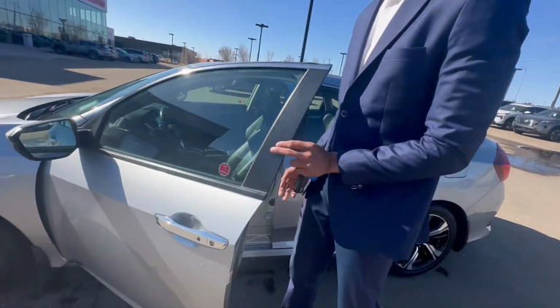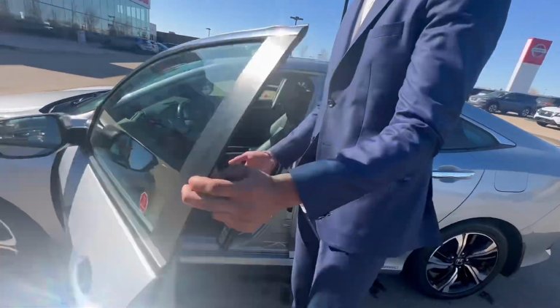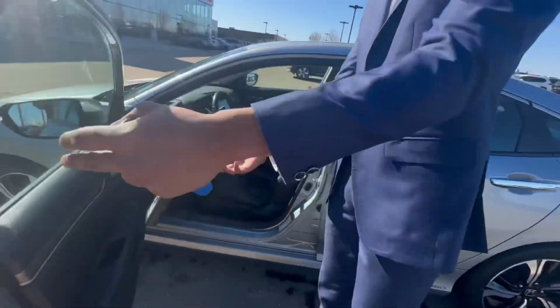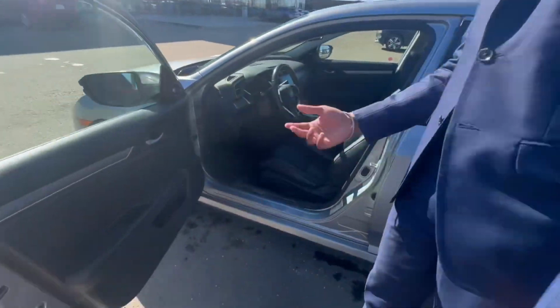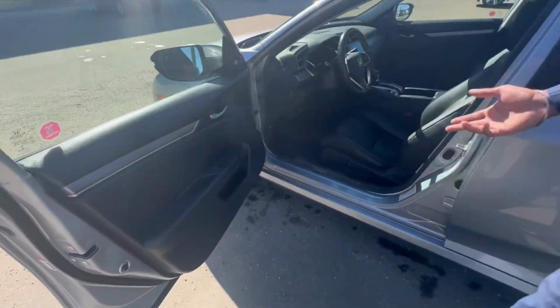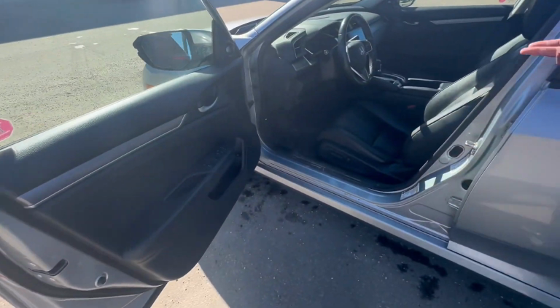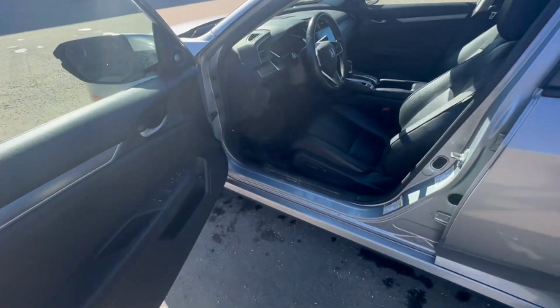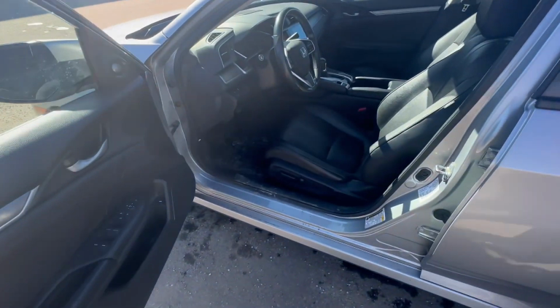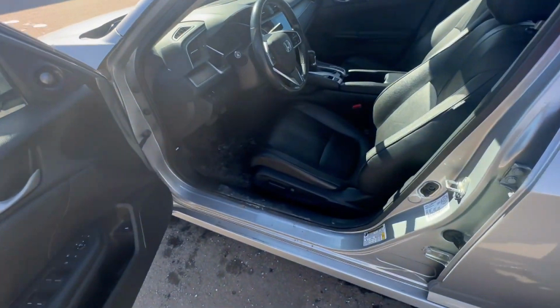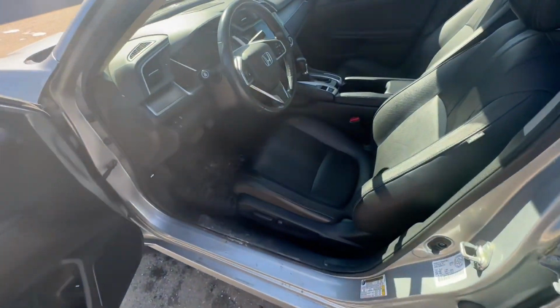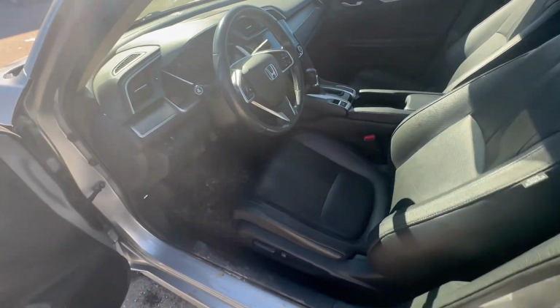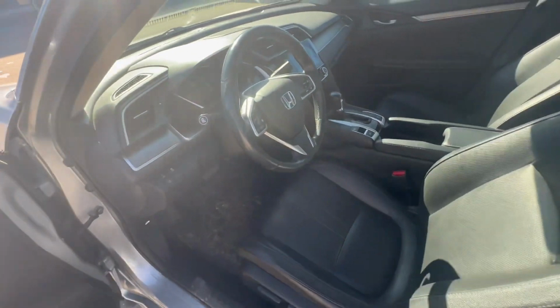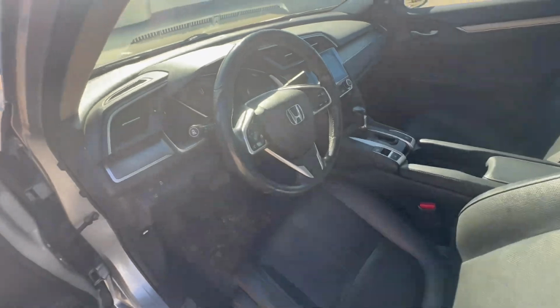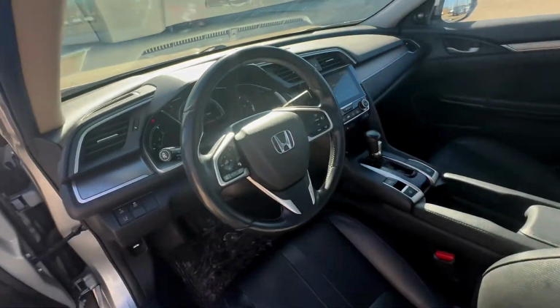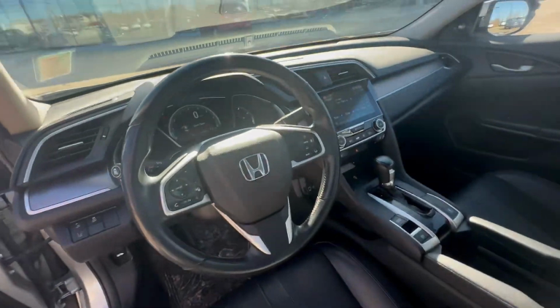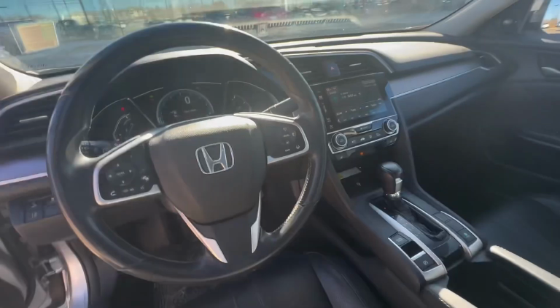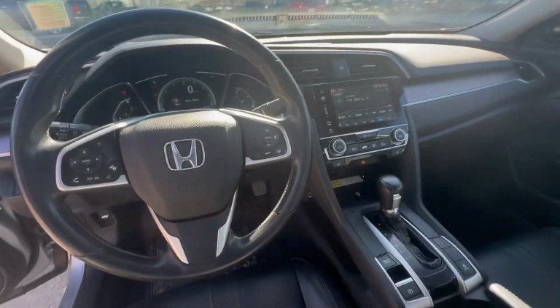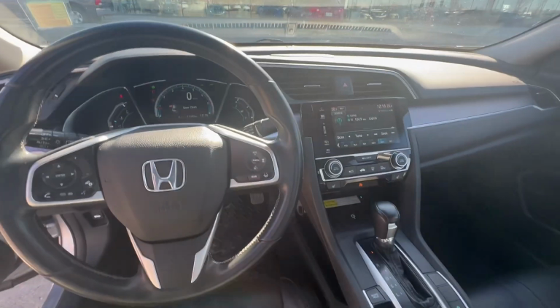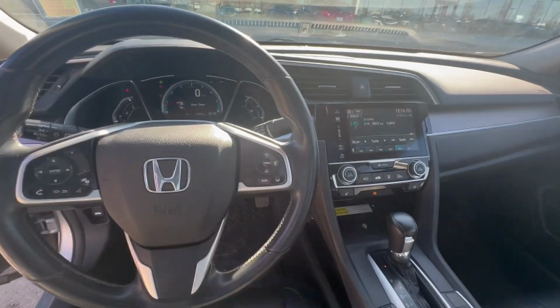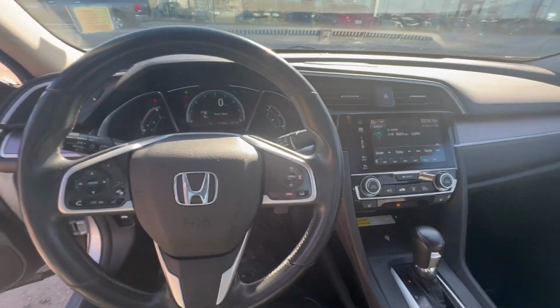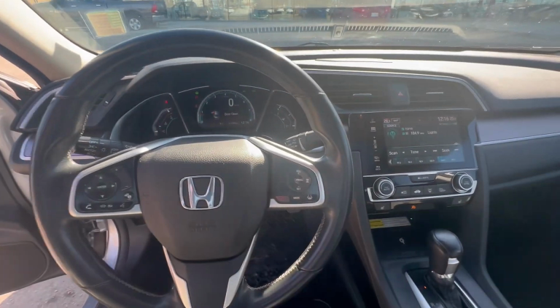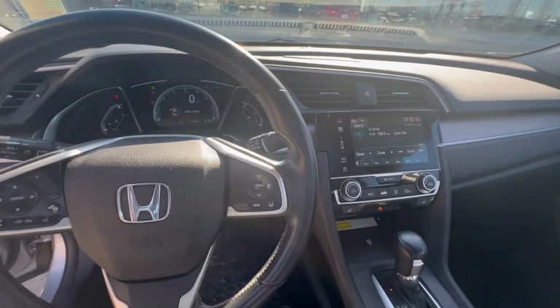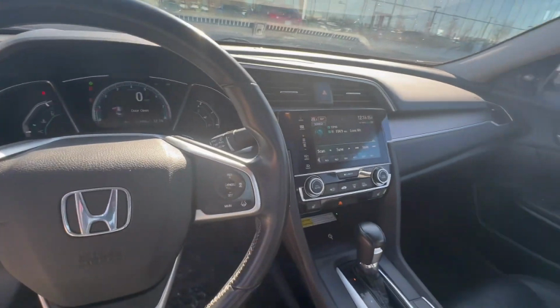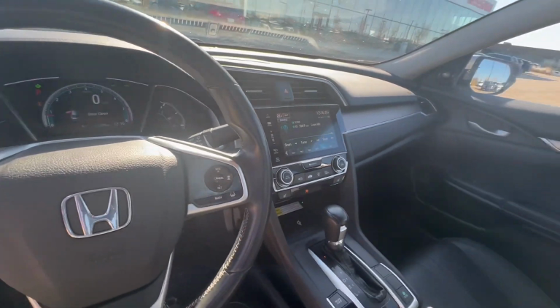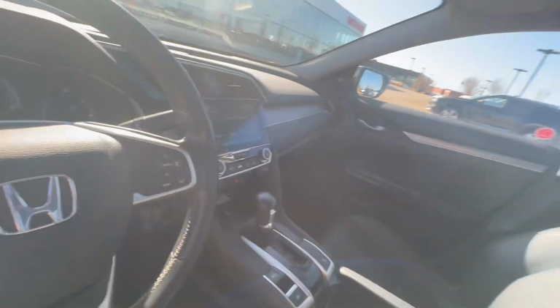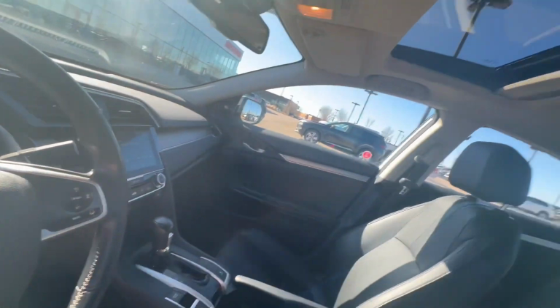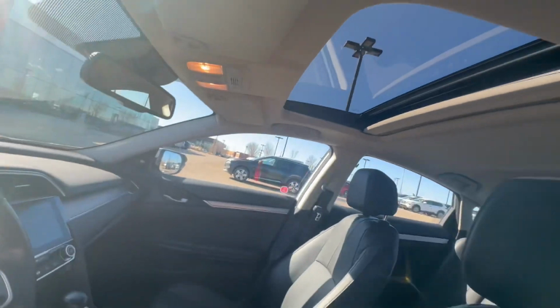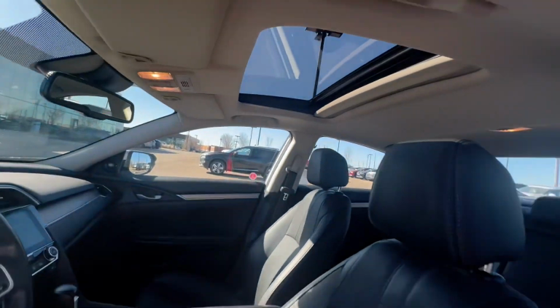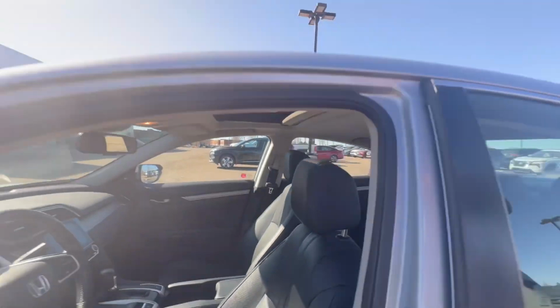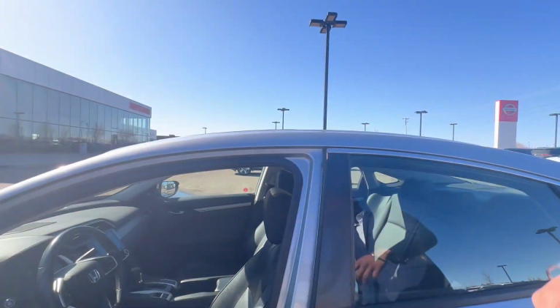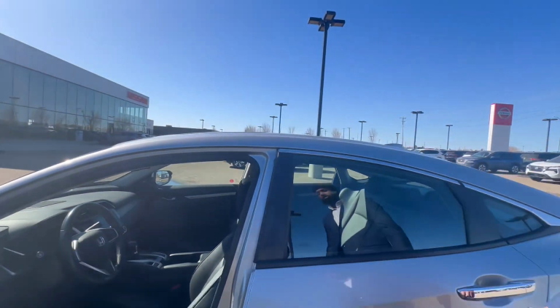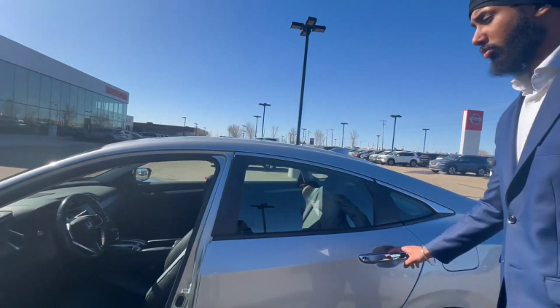Coming in you got power locks, power windows, leather seats which are heated. Heated steering wheel, and those are your controls for the adaptive cruise control. Wireless charging and Apple CarPlay, Android Auto comes with the sunroof as well.